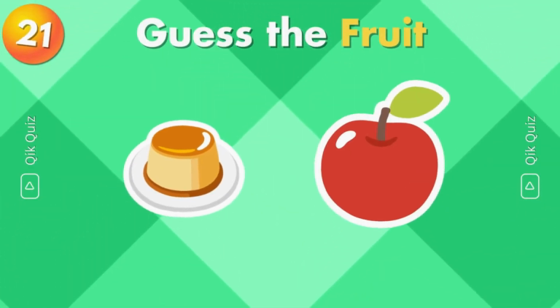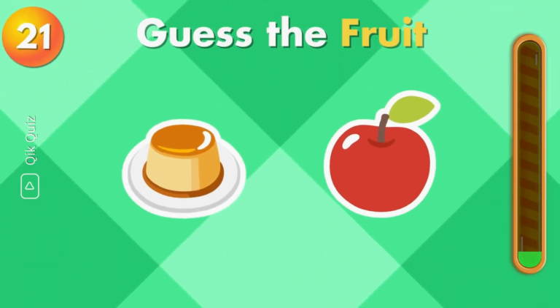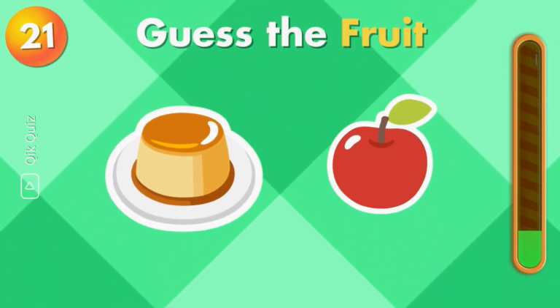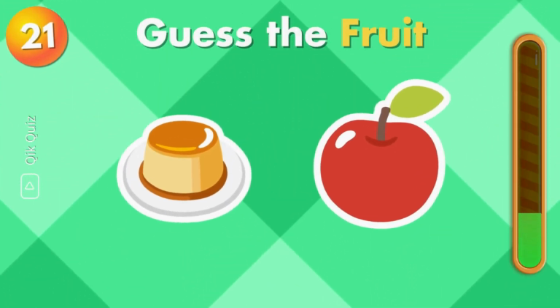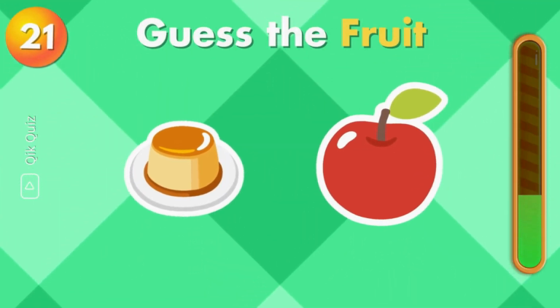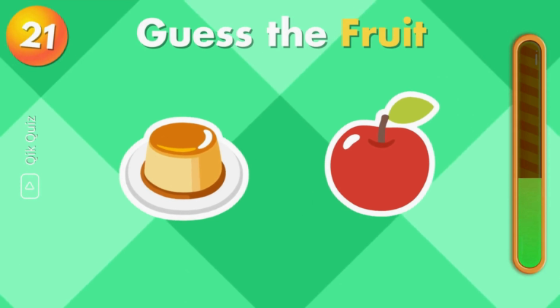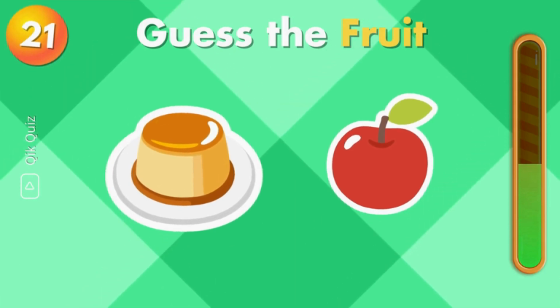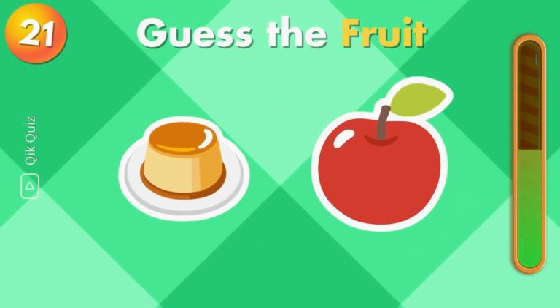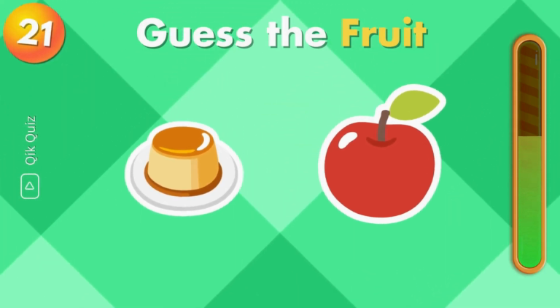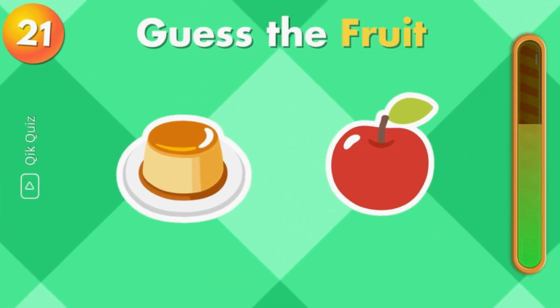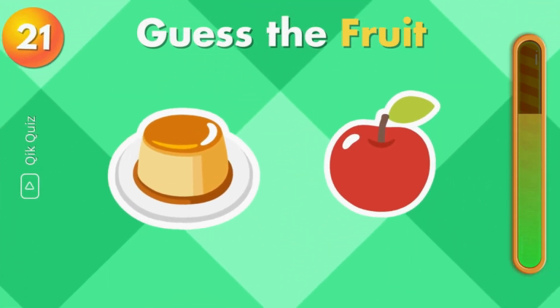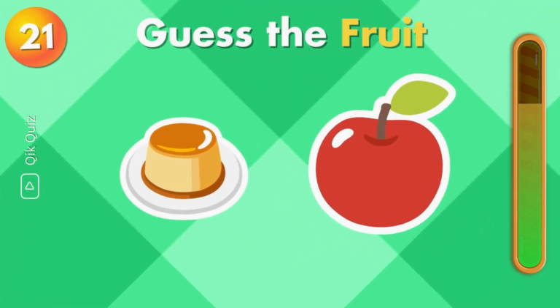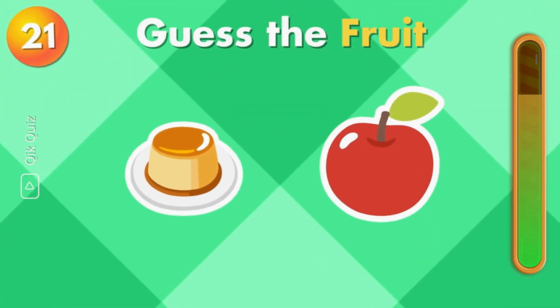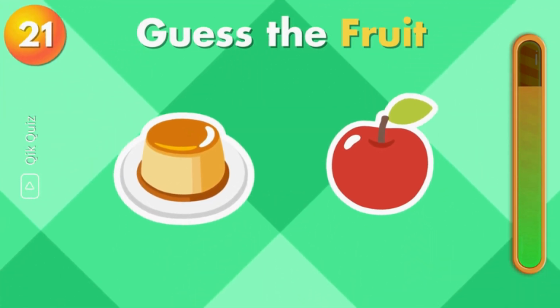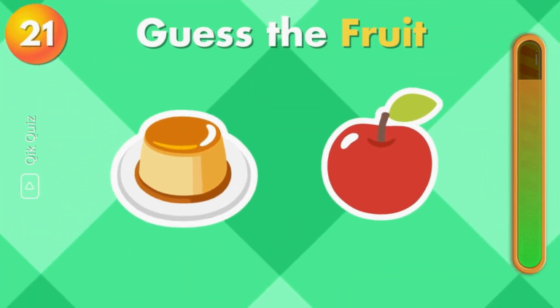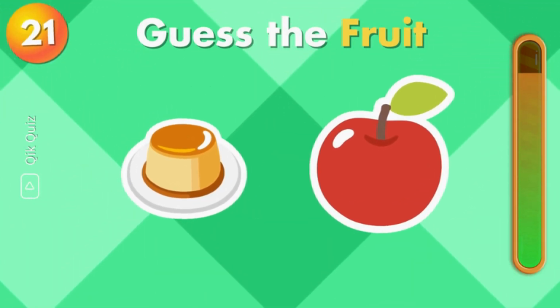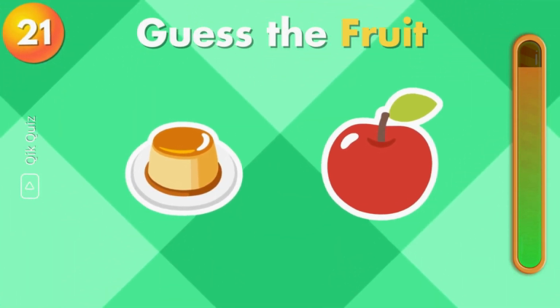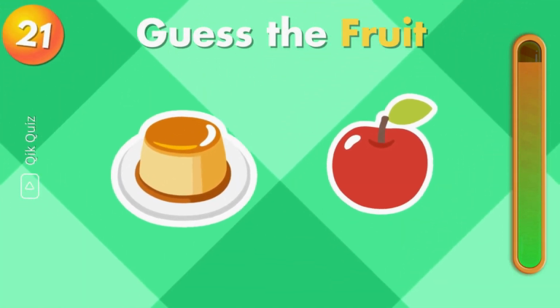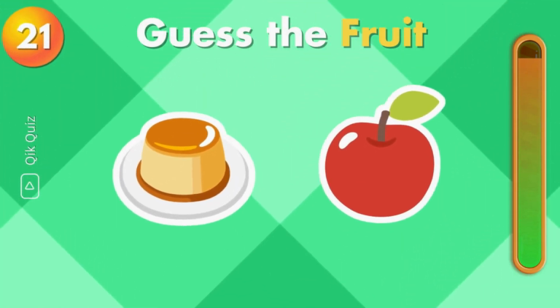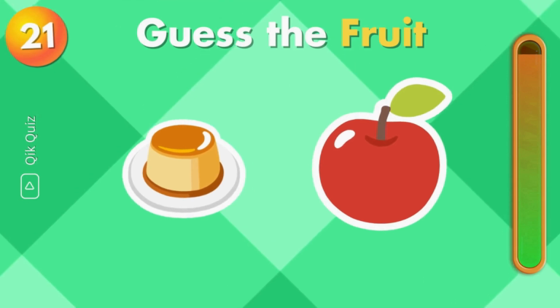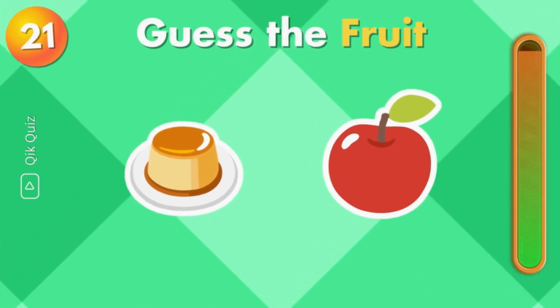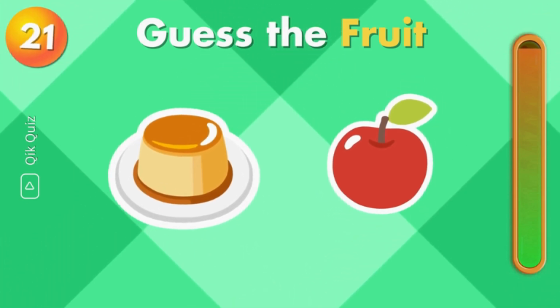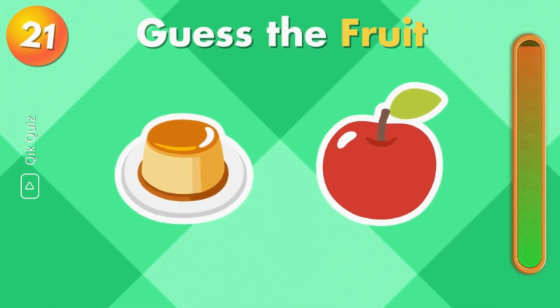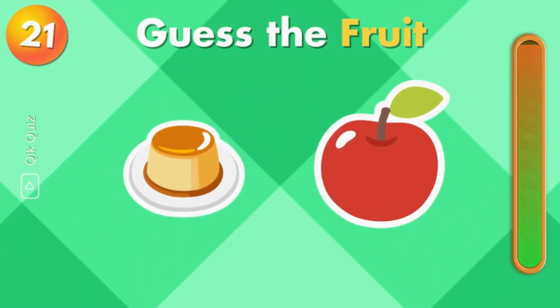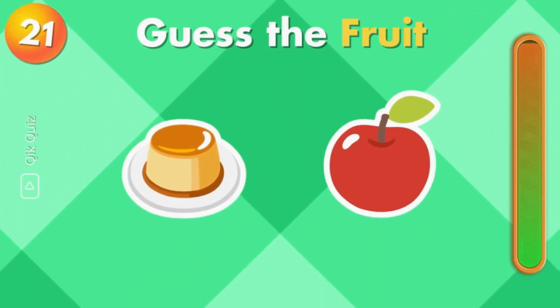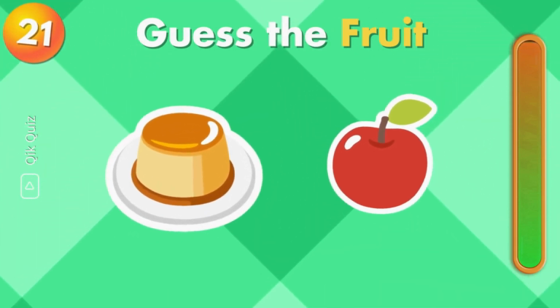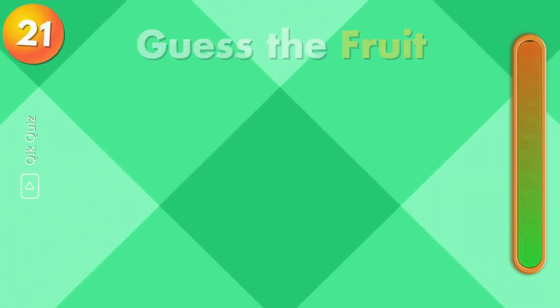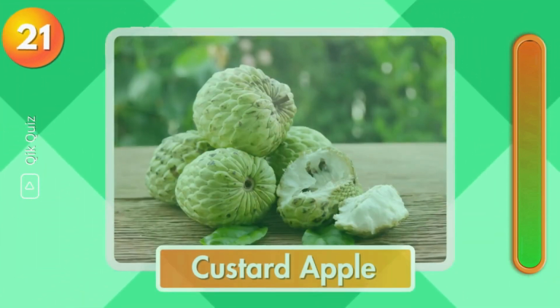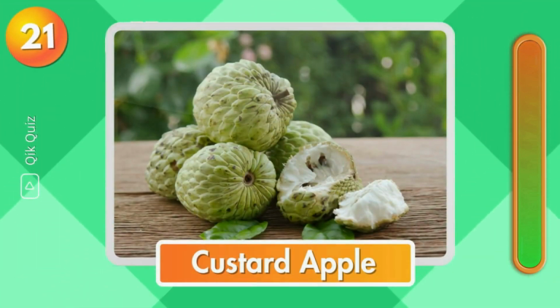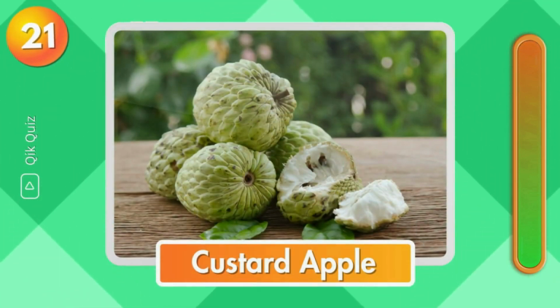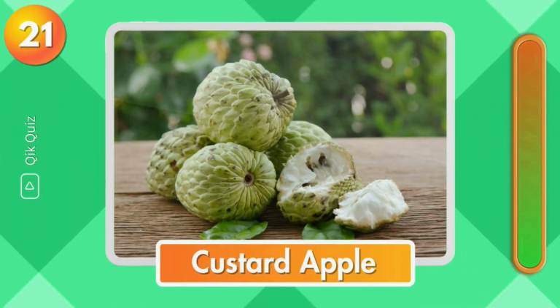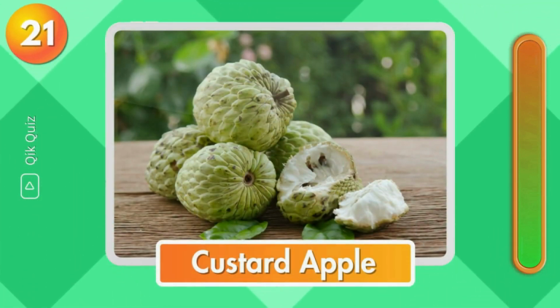Guess the fruit by the emoji. Custard apple.